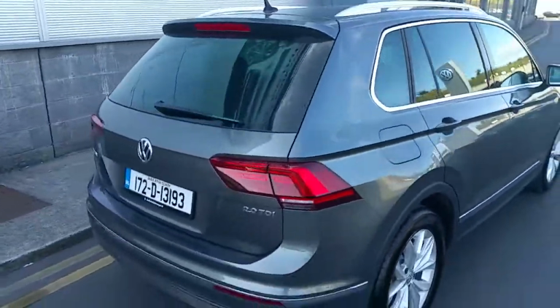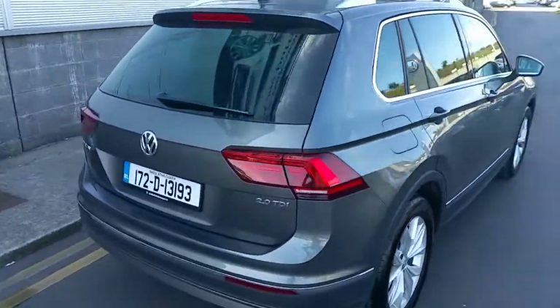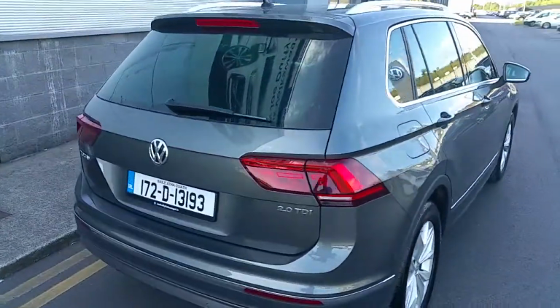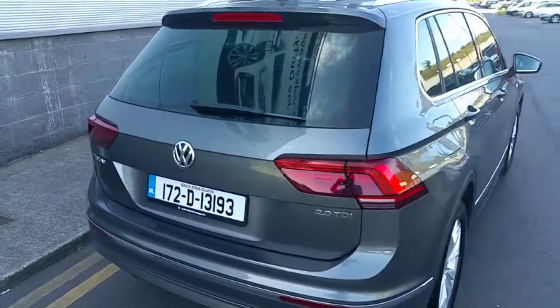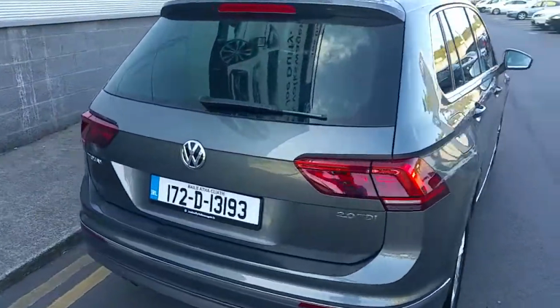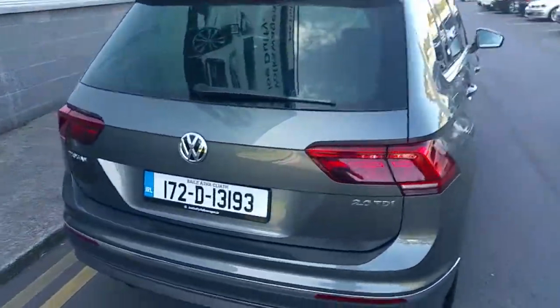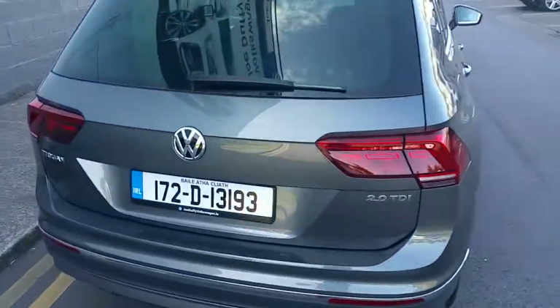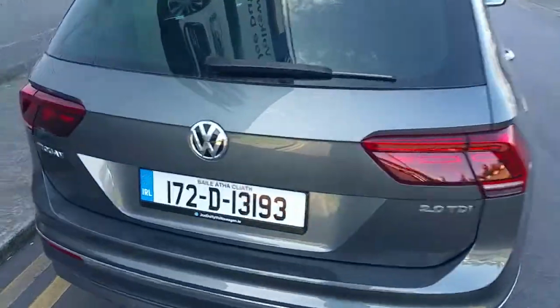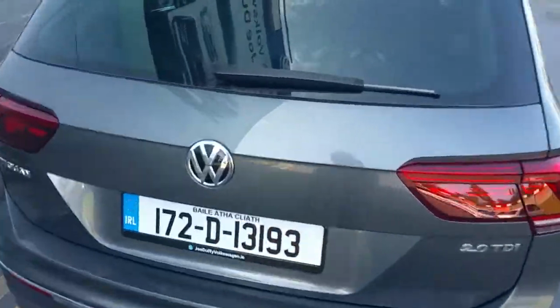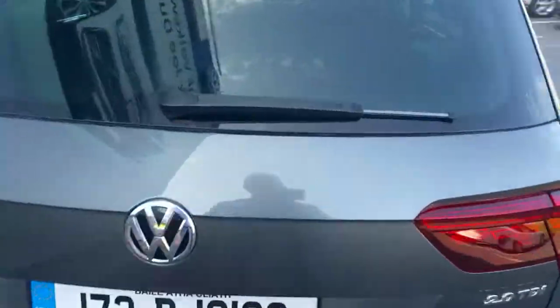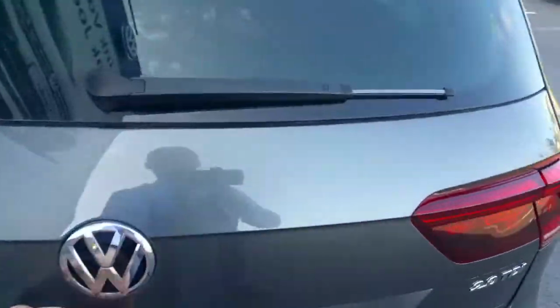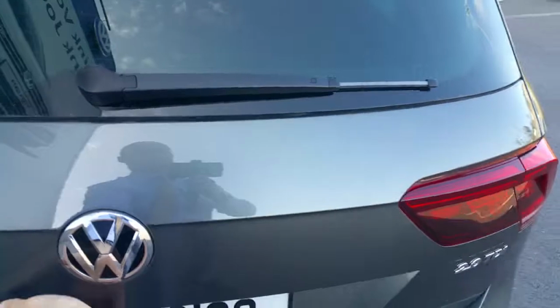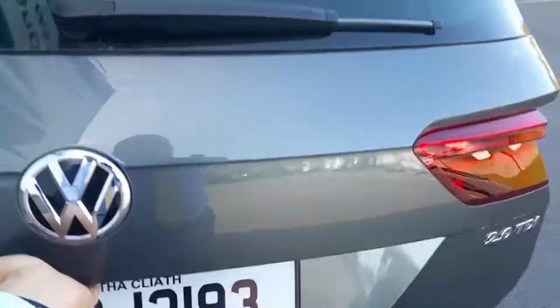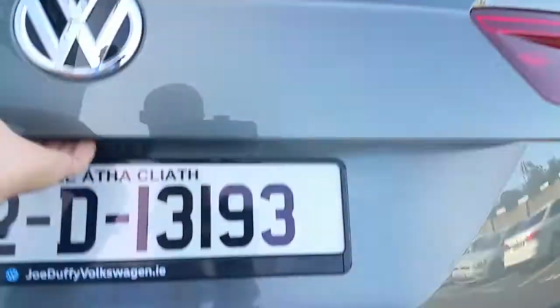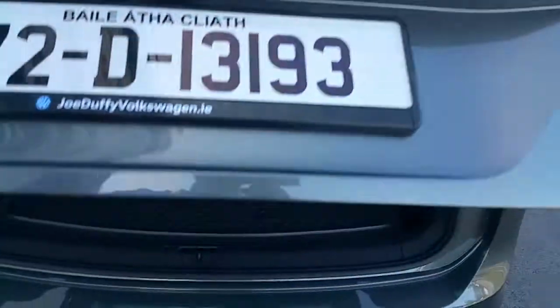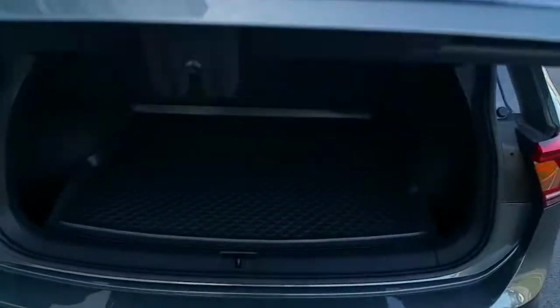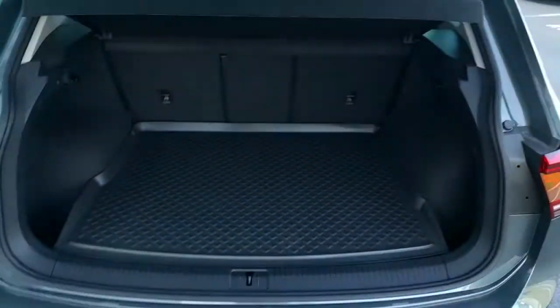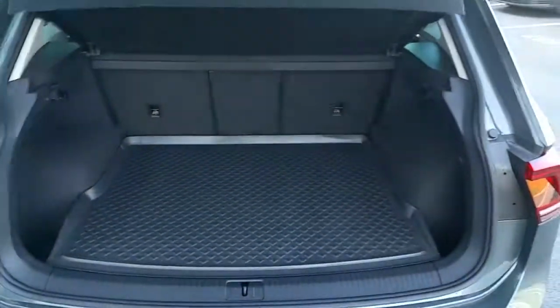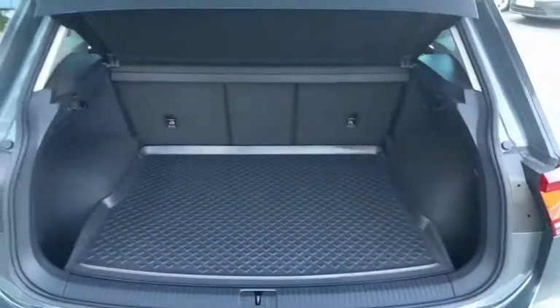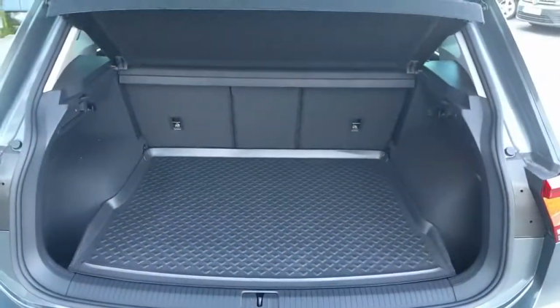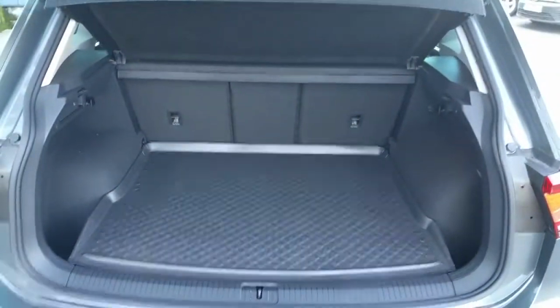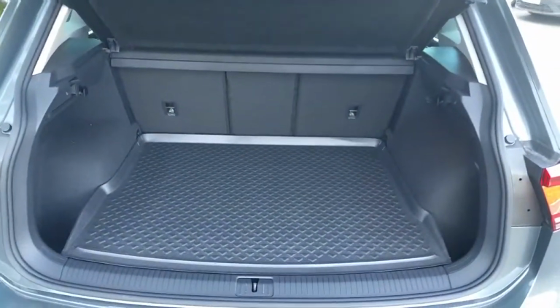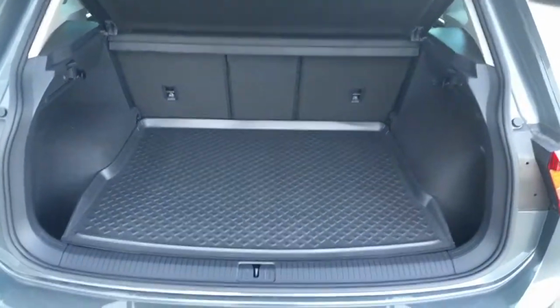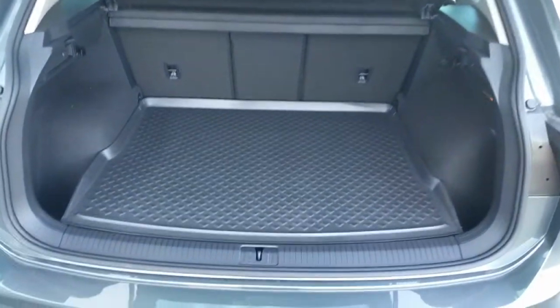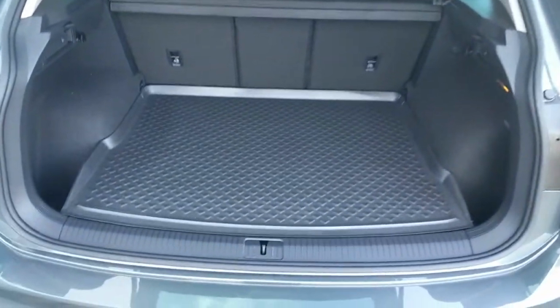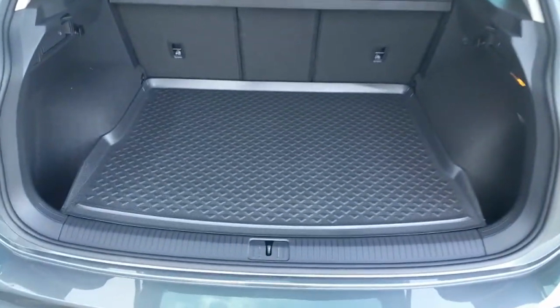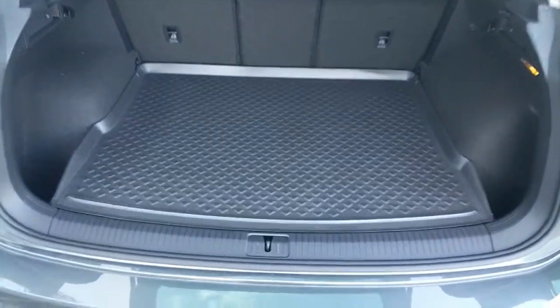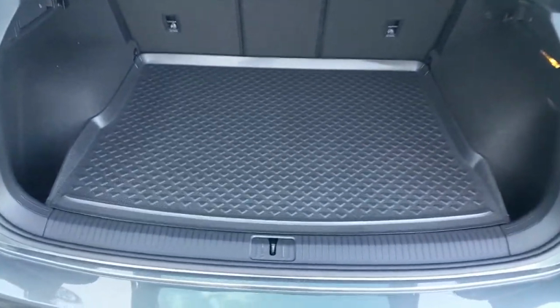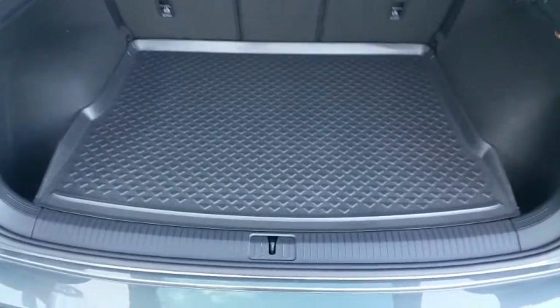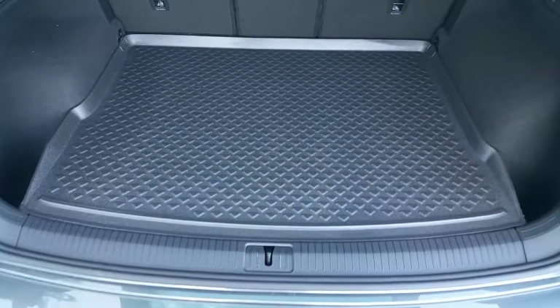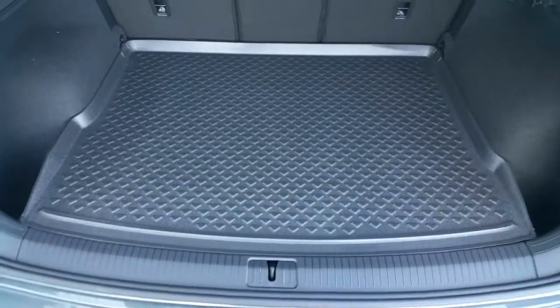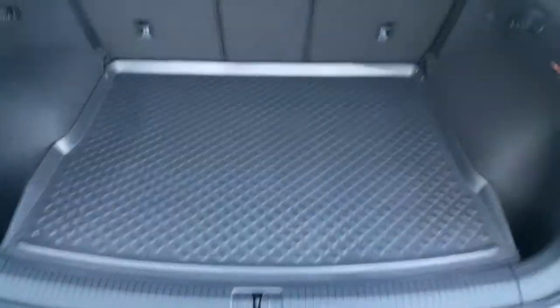Let's have a look in the back. There's huge leg room with a double floor boot.